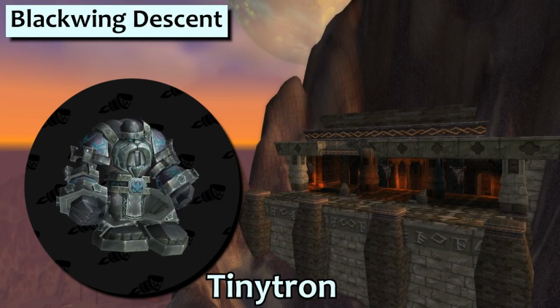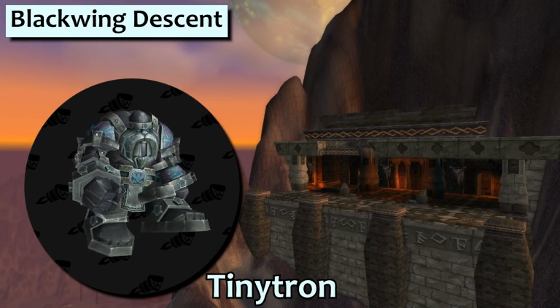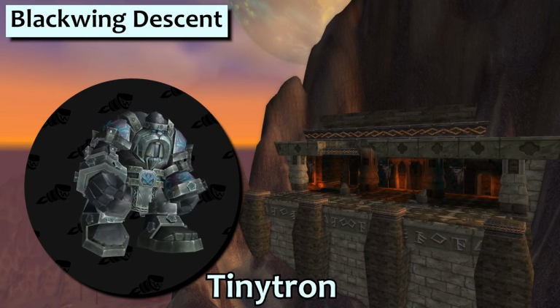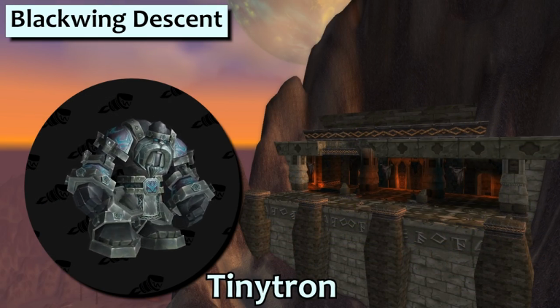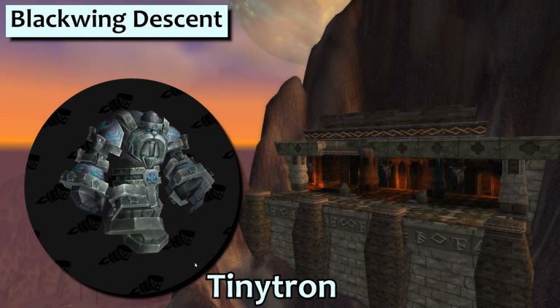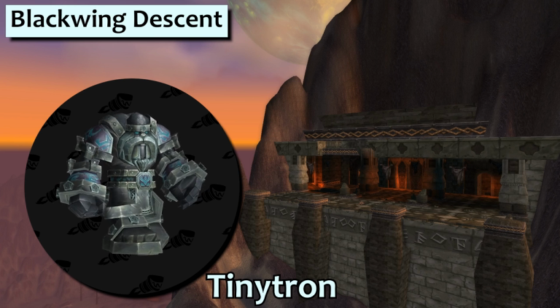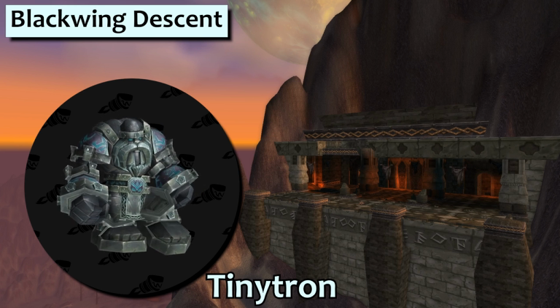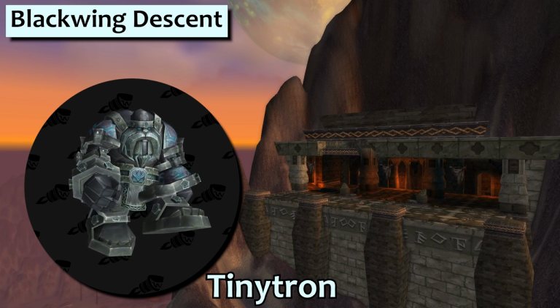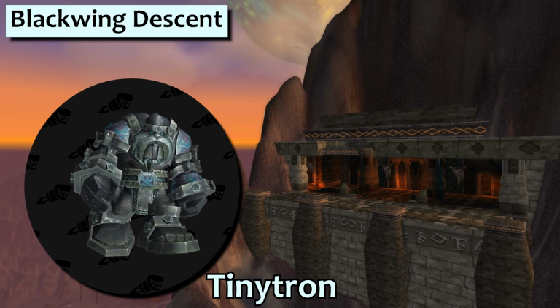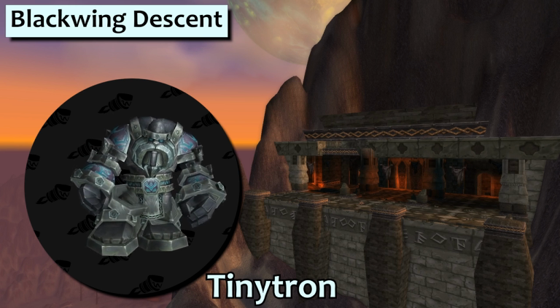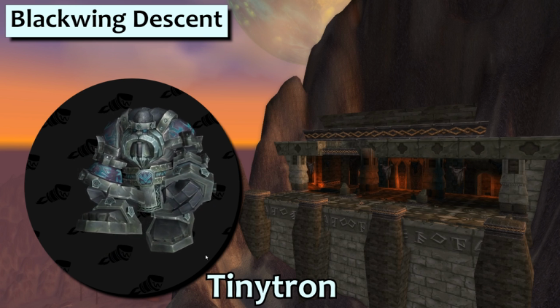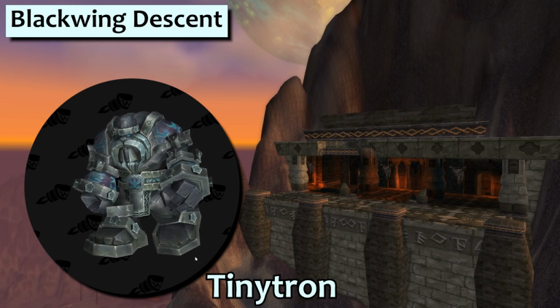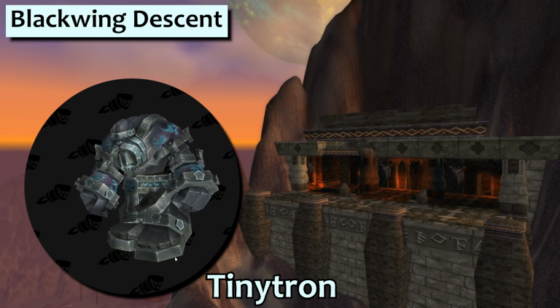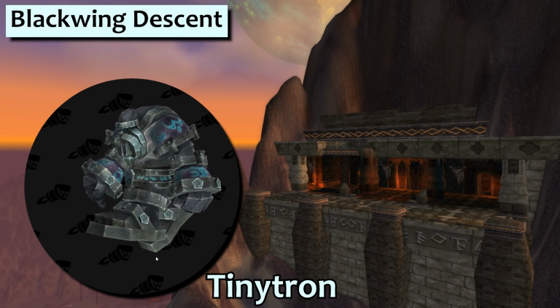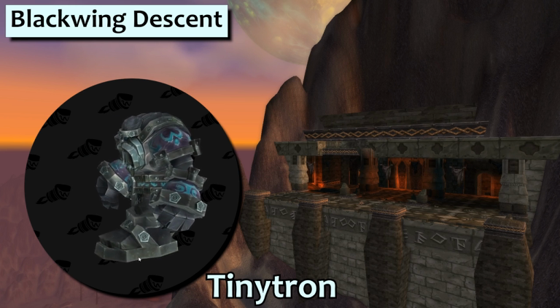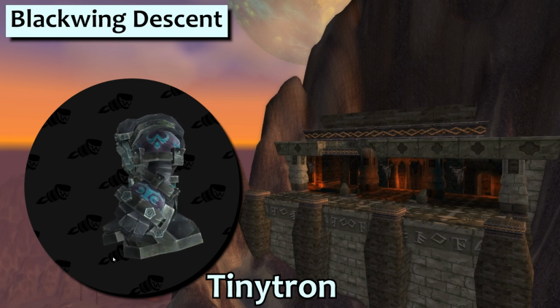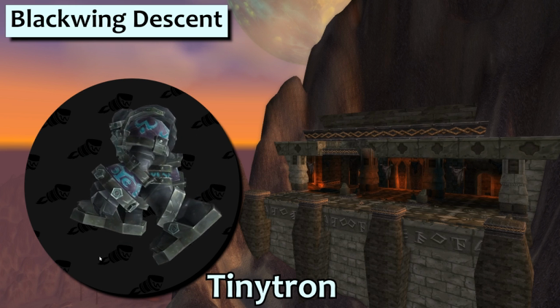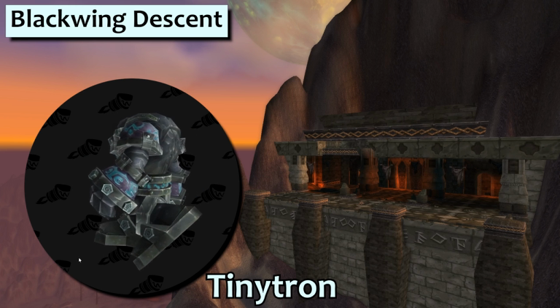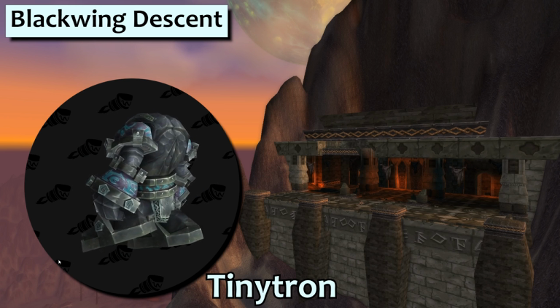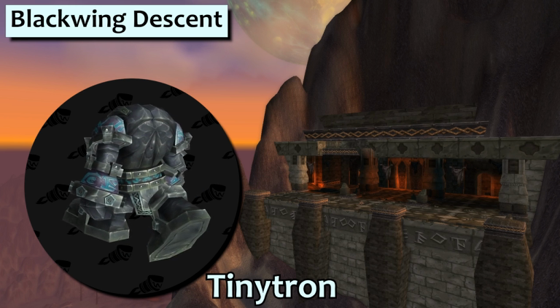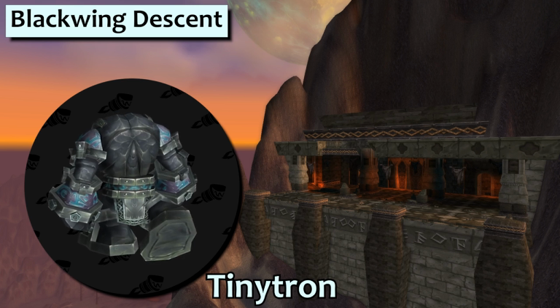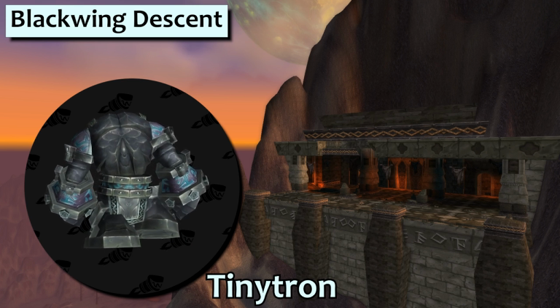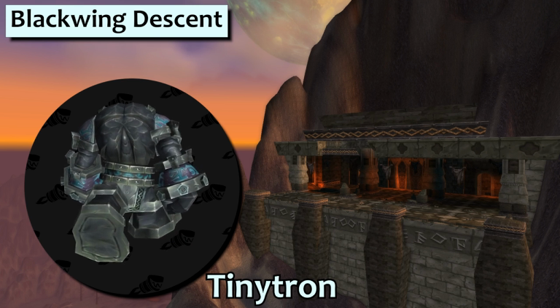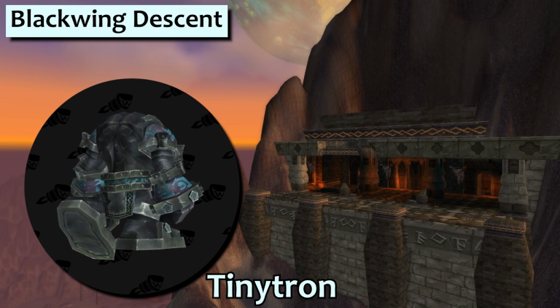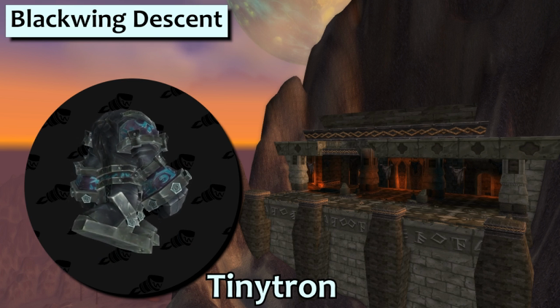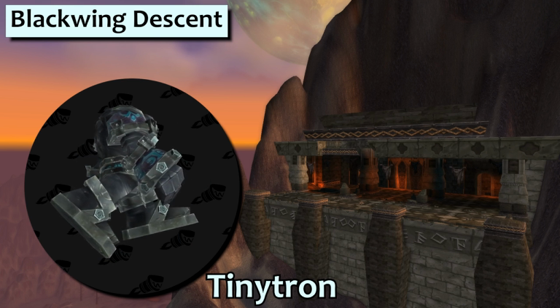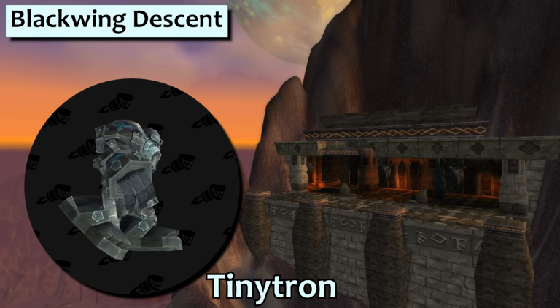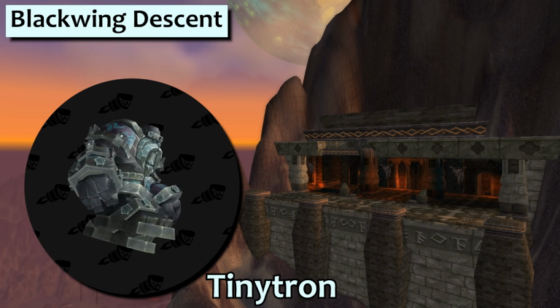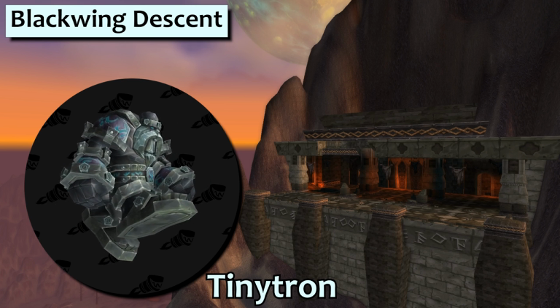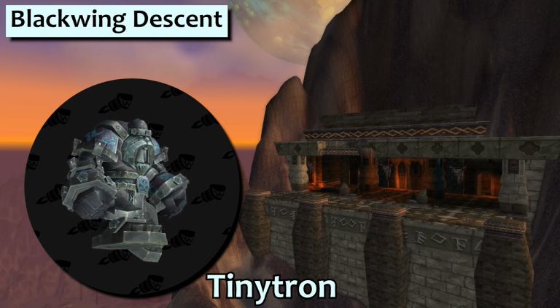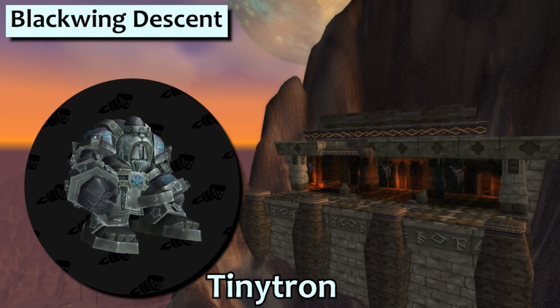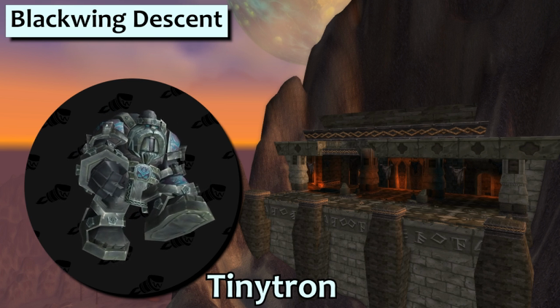Tiny Tron drops from the Omnitron Defense System in Blackwing Descent. He can take two shield moves that deal damage when you take direct hits, which means he's going to be hilarious to whip out versus pets that use swarm type moves.